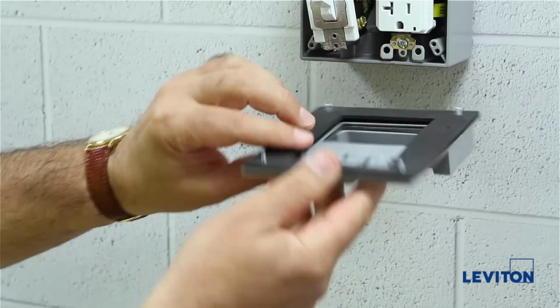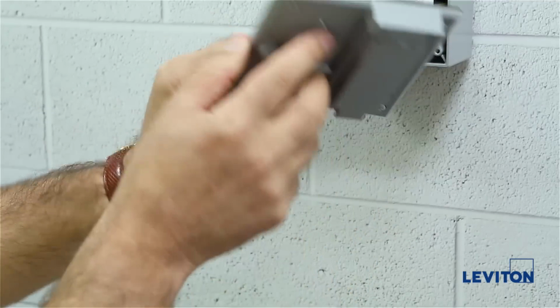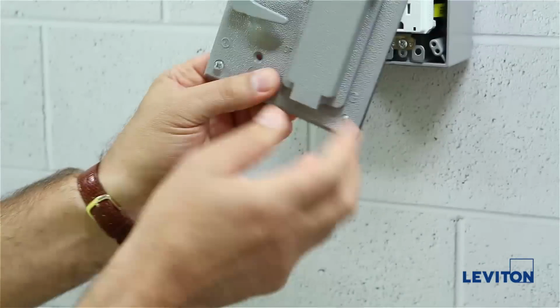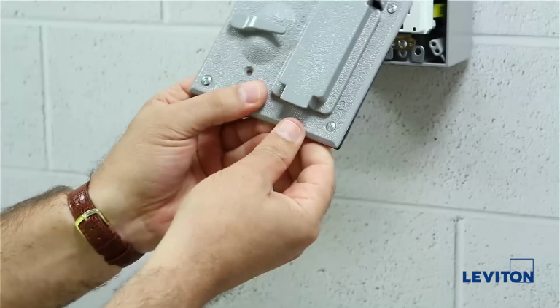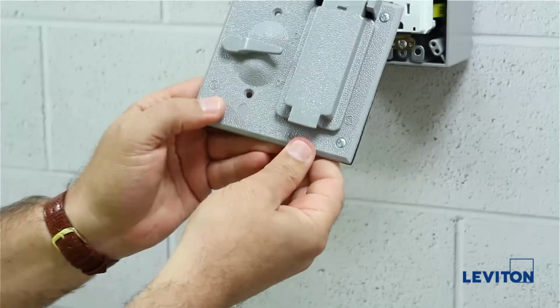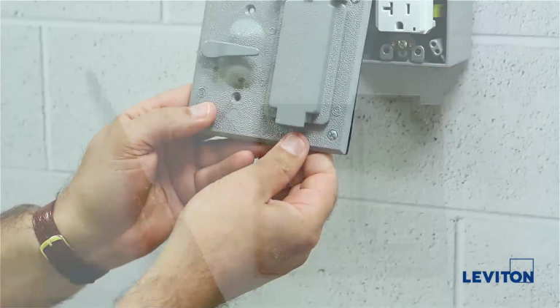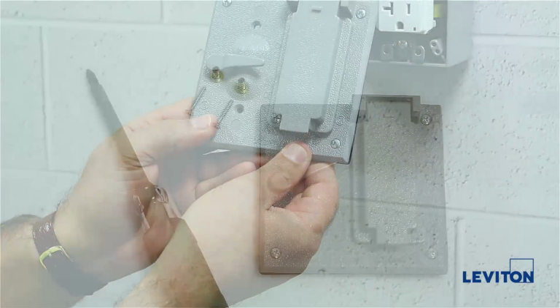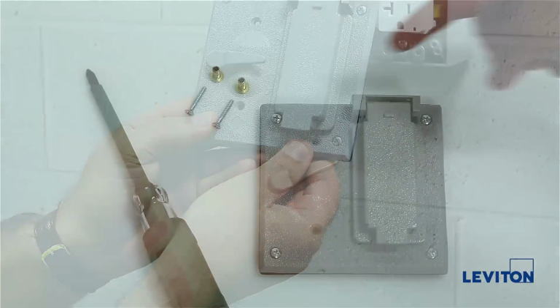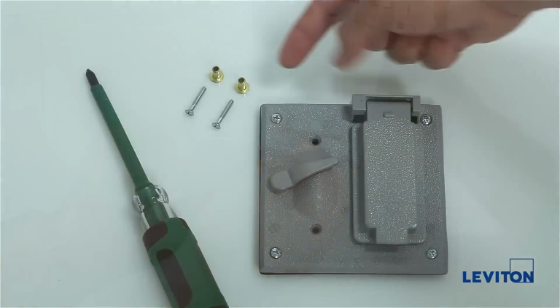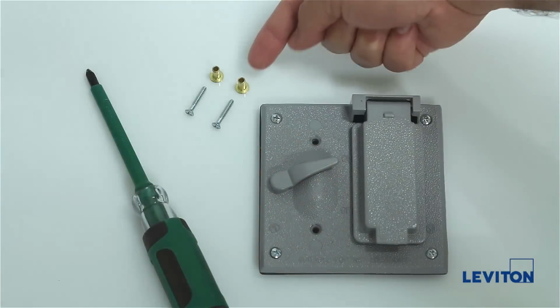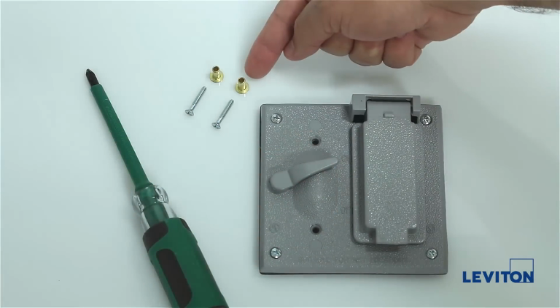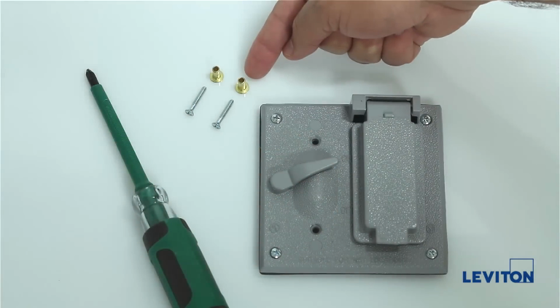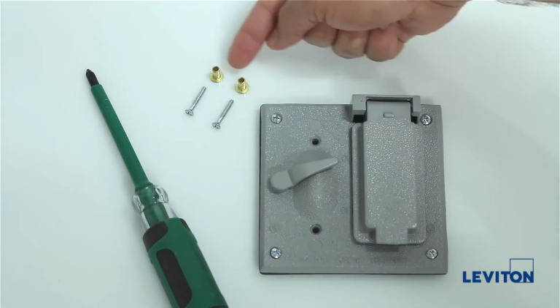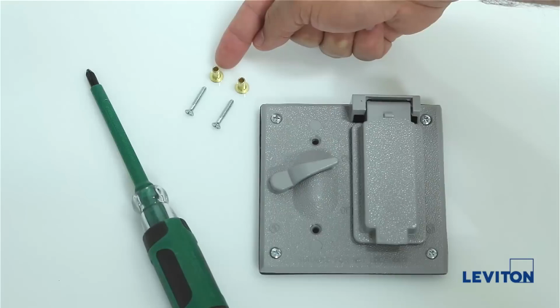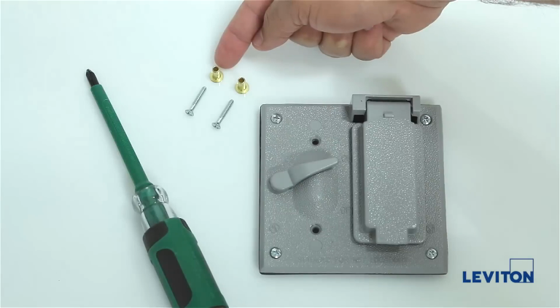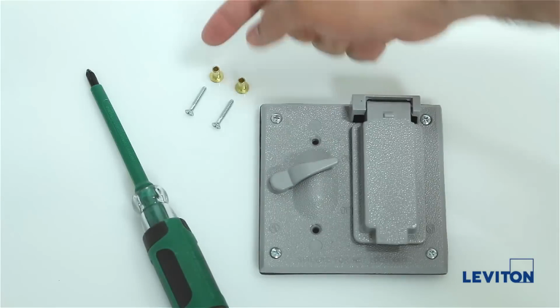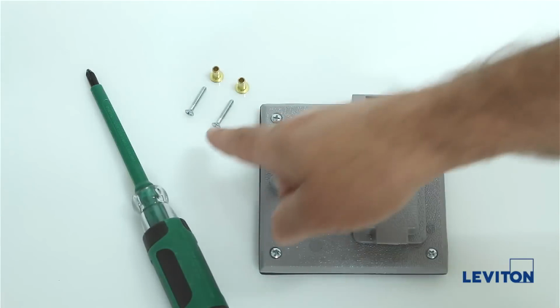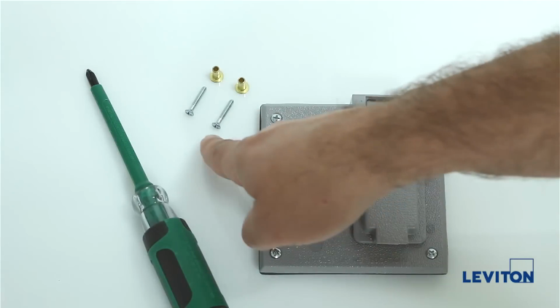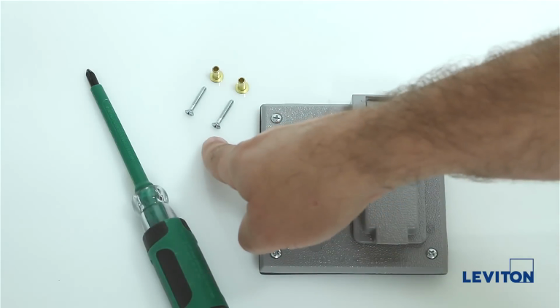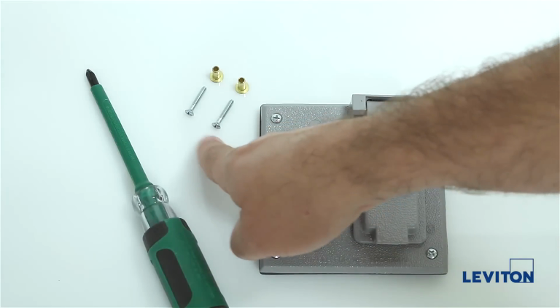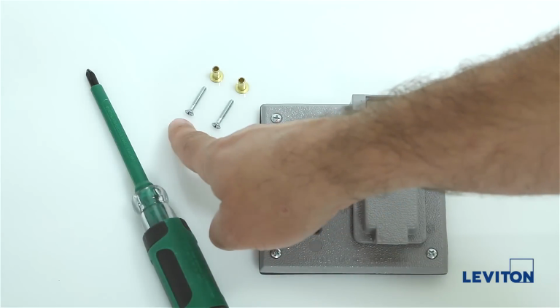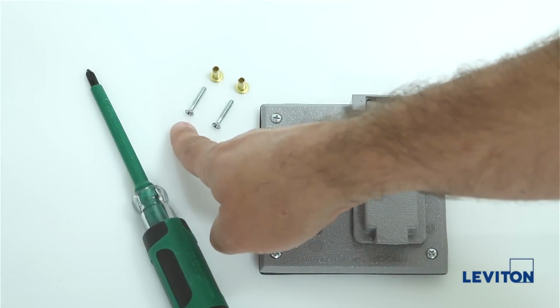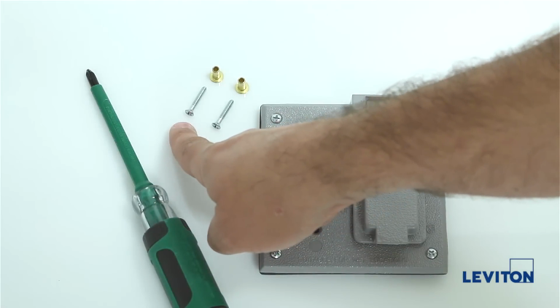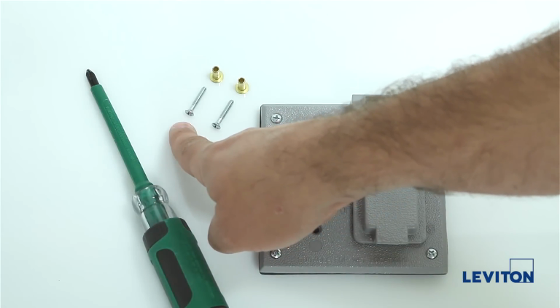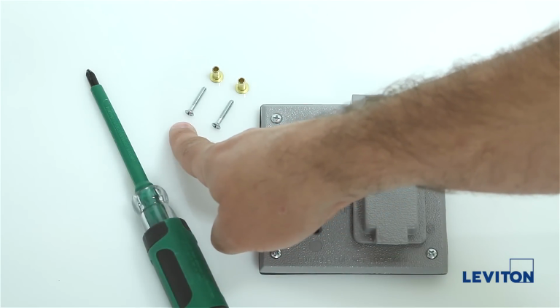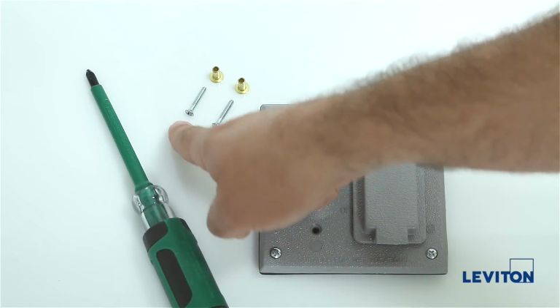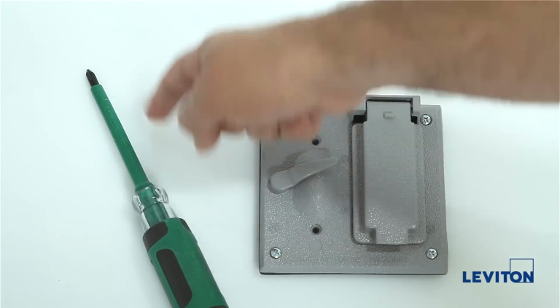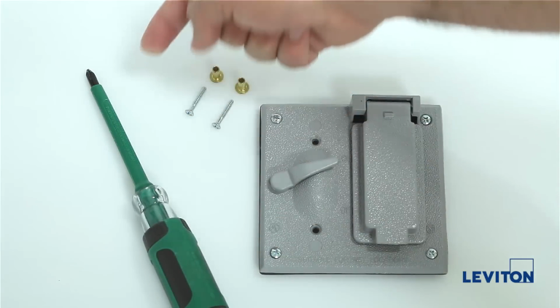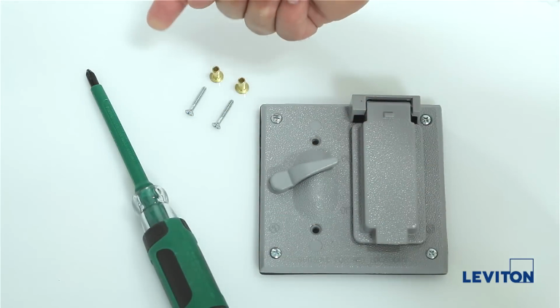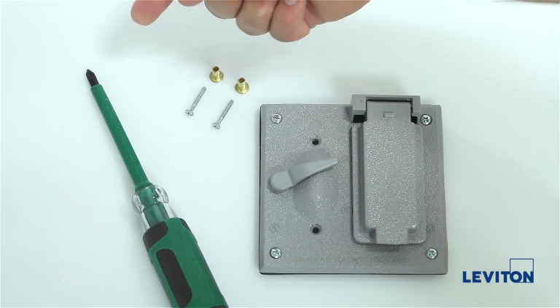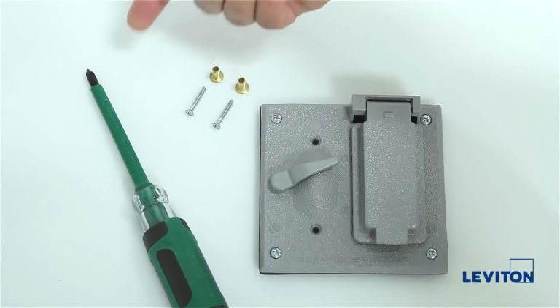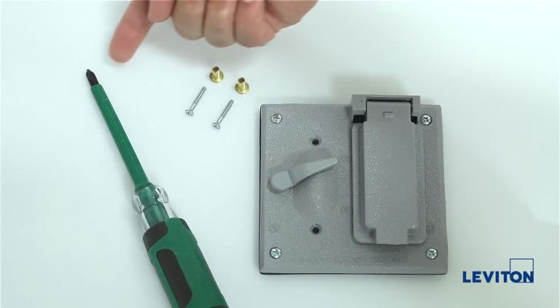Now you are ready to attach the switch to the weatherproof cover. Be sure you have your two spacers, two 1-inch Phillips head screws, and the Phillips head screwdriver readily available.